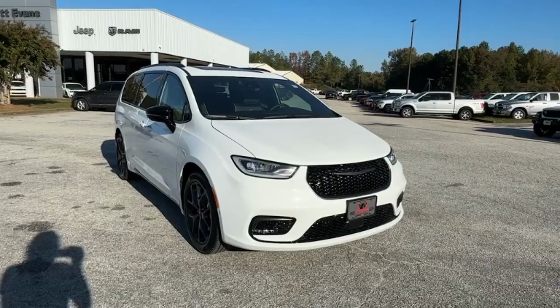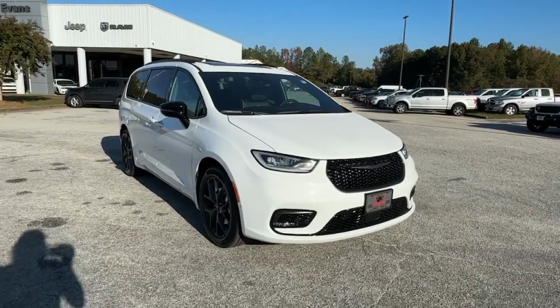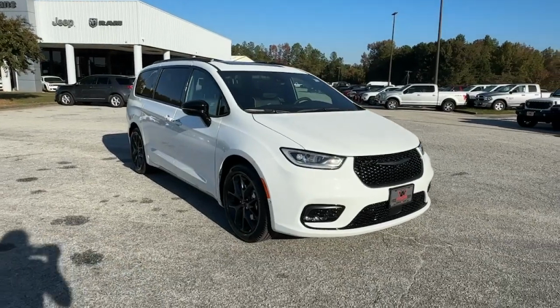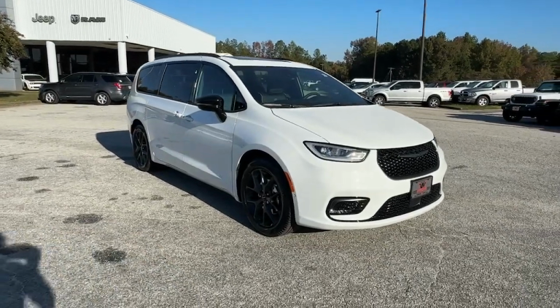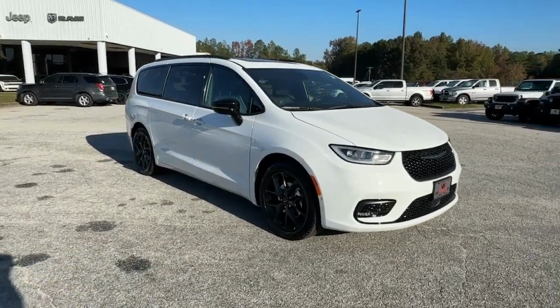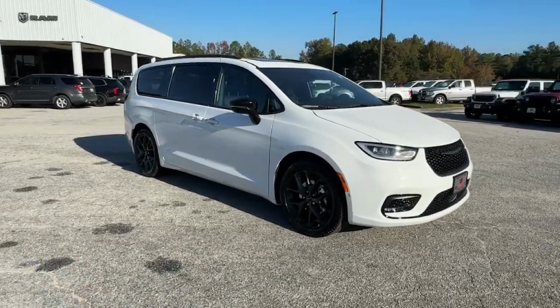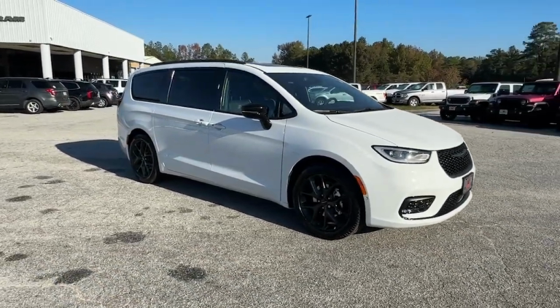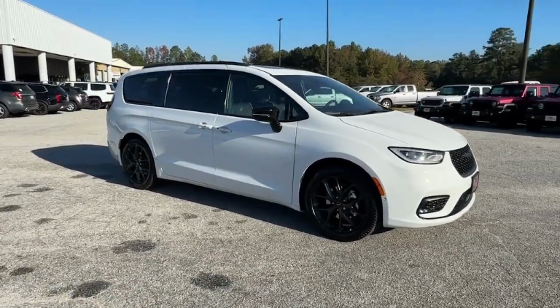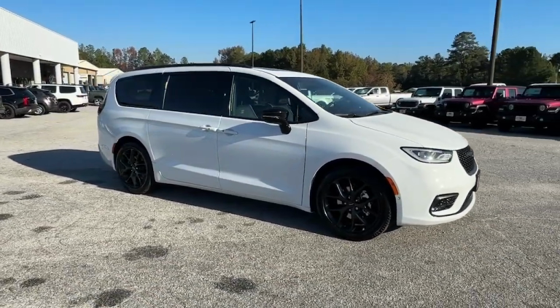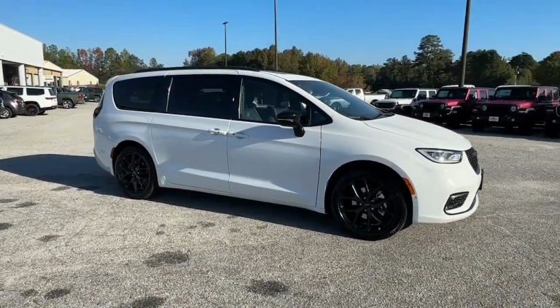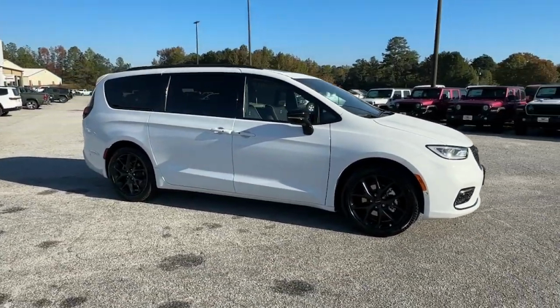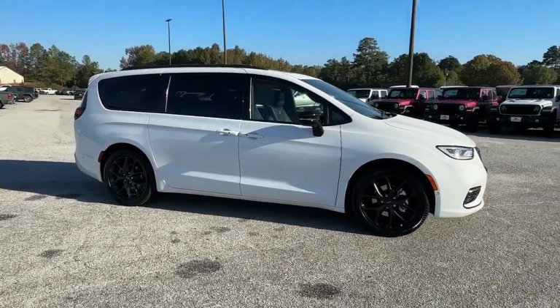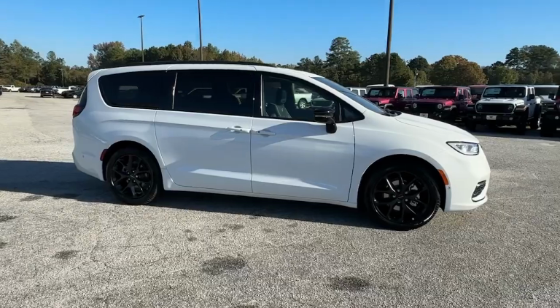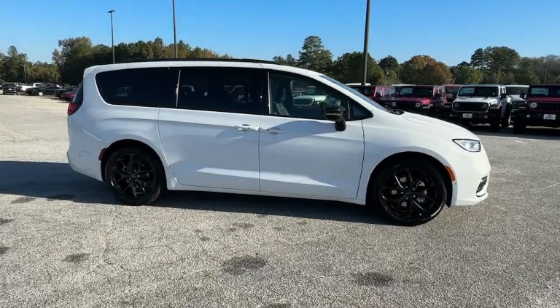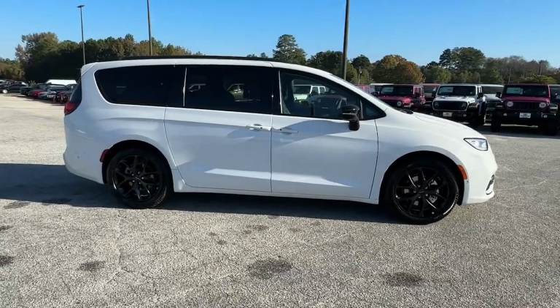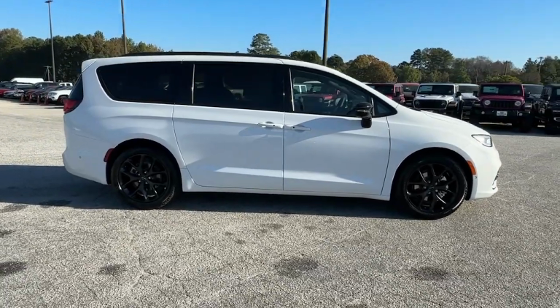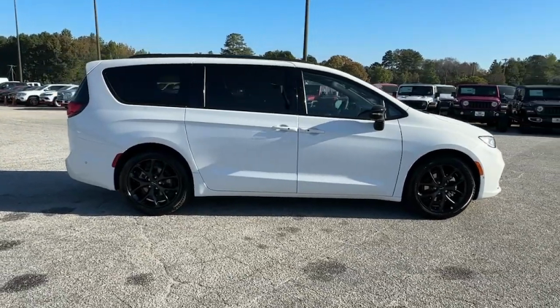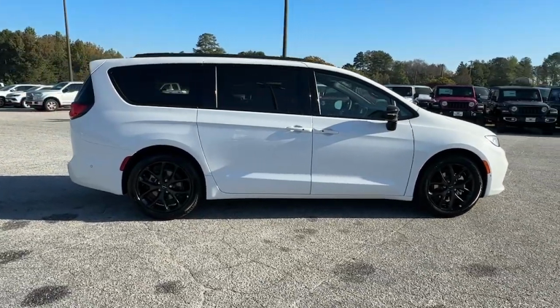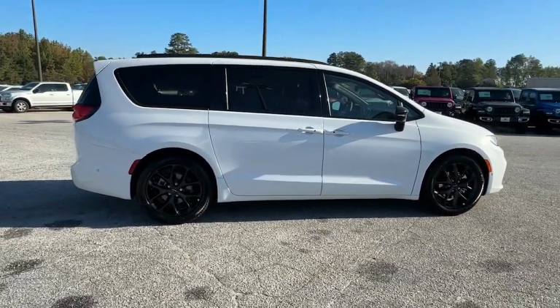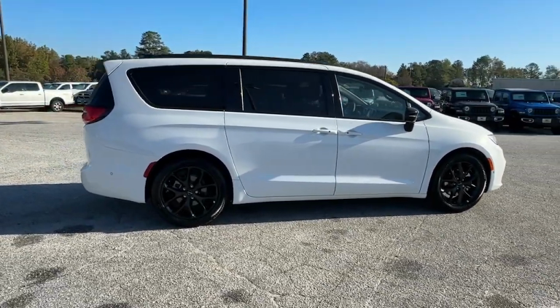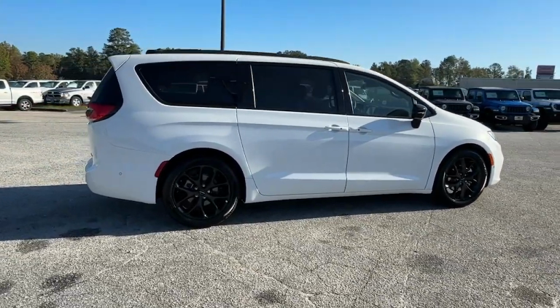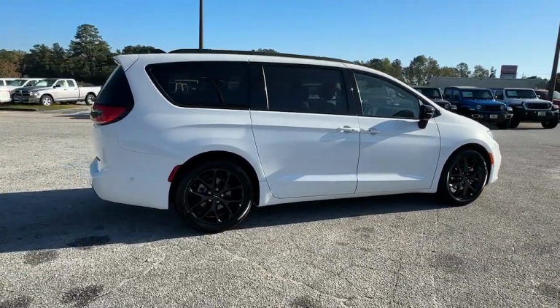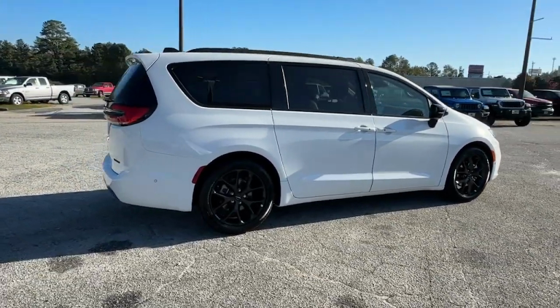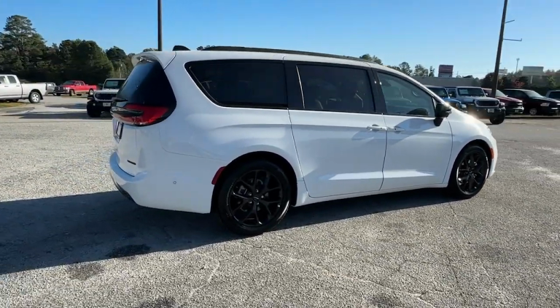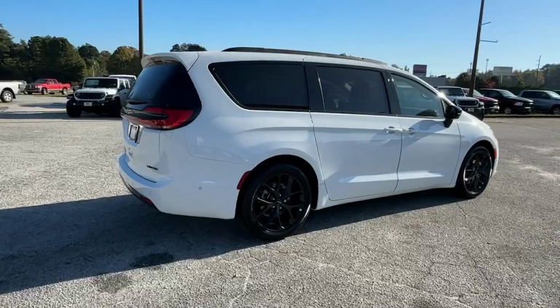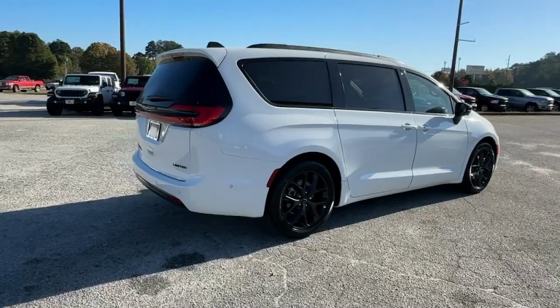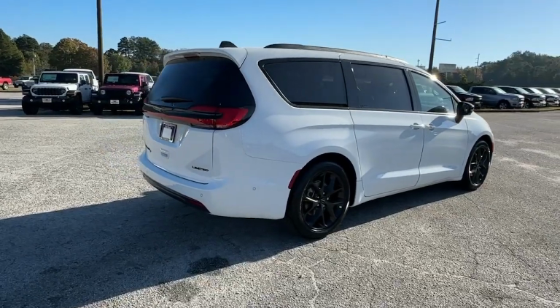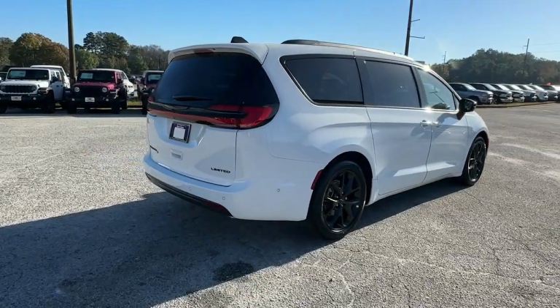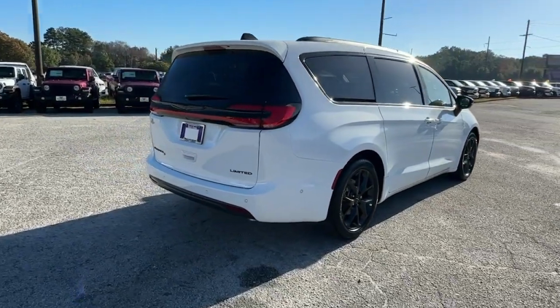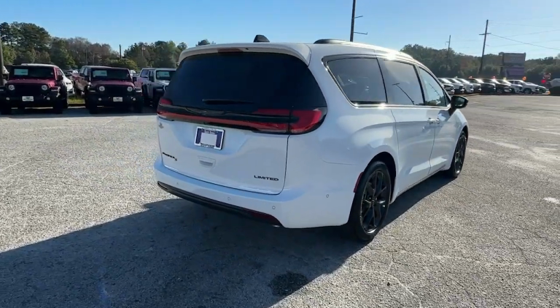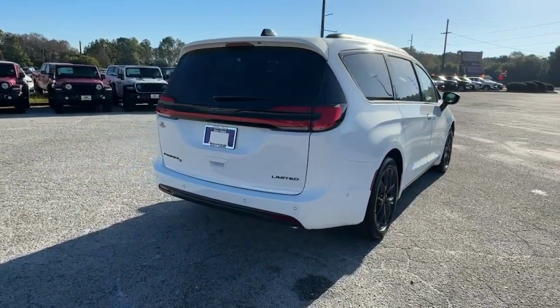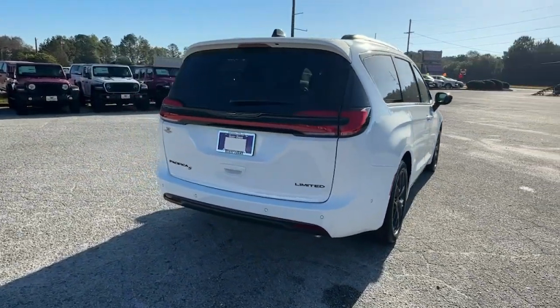Enjoy the view of this 2025 Chrysler Pacifica. The Pacifica delivers the ultimate in family-focused transportation. Its excellent ergonomics, amenities, and safety features inspire confidence and assure comfort for everyone.